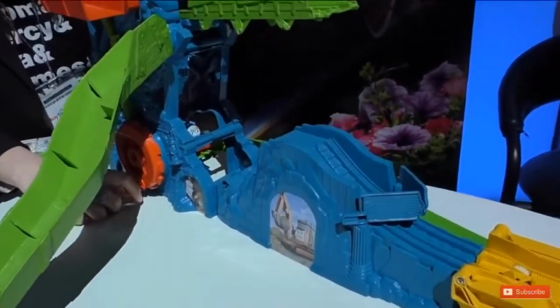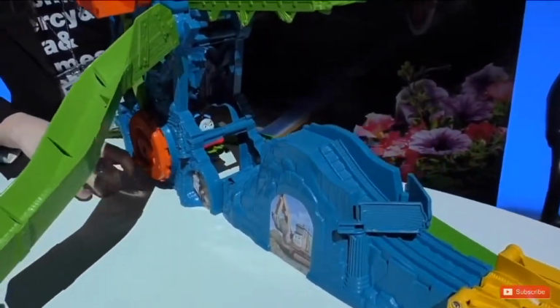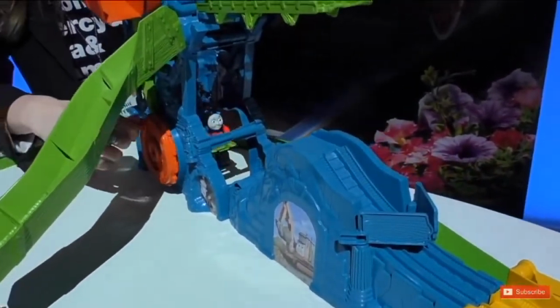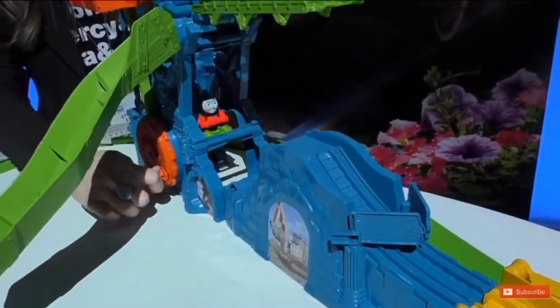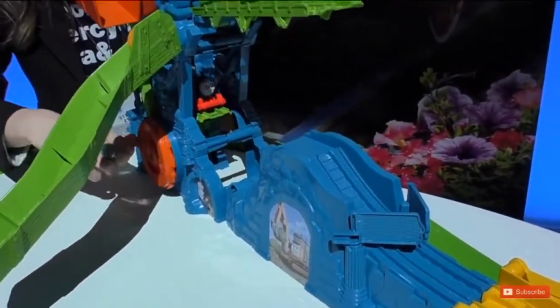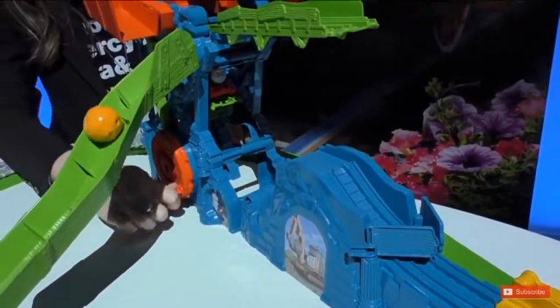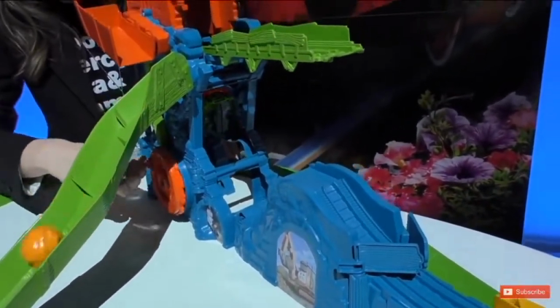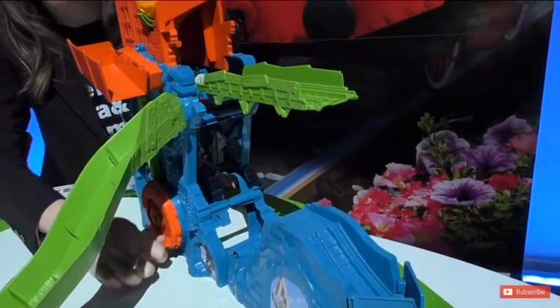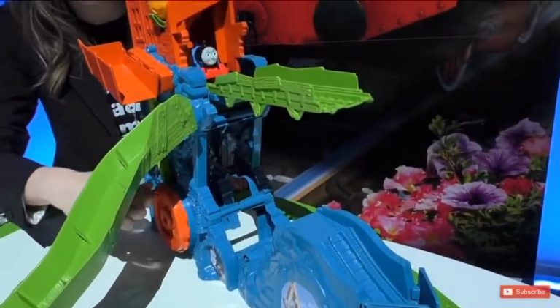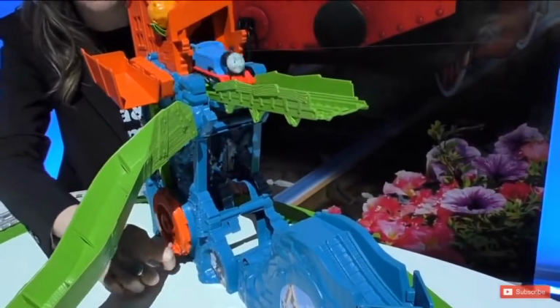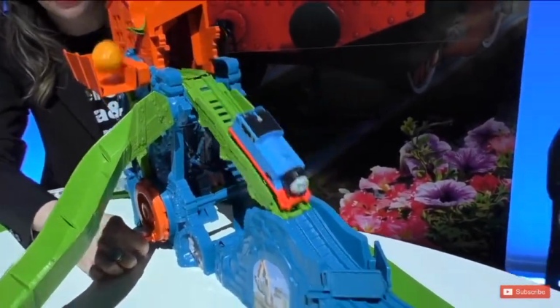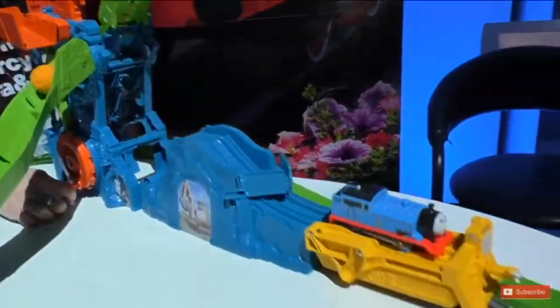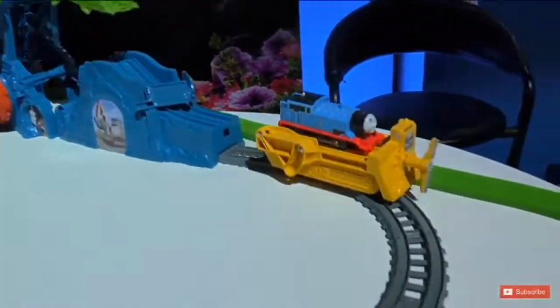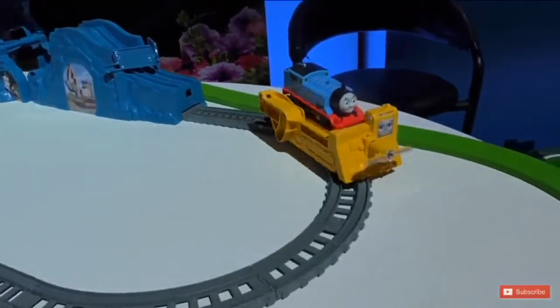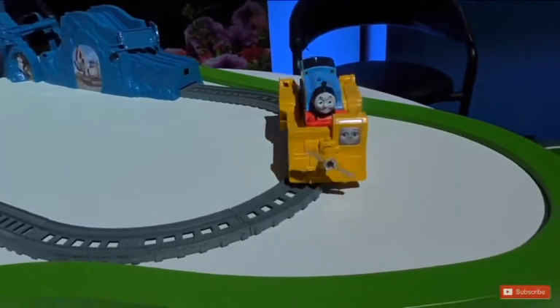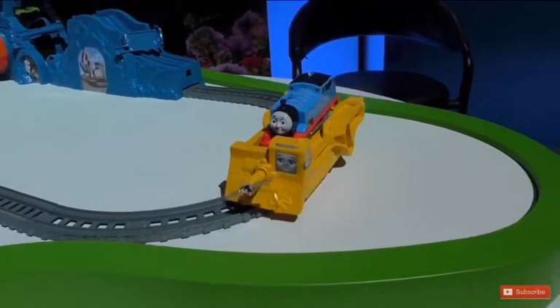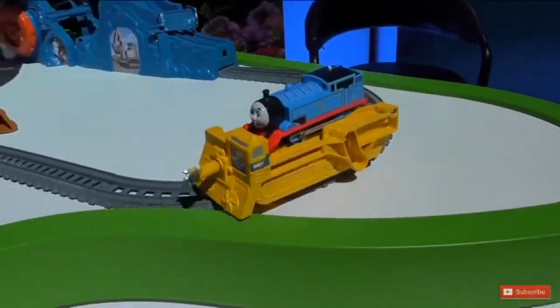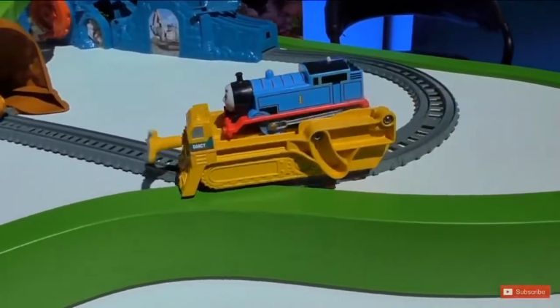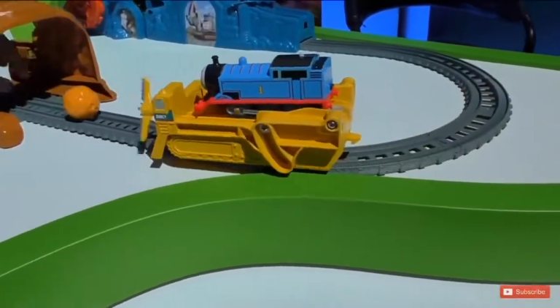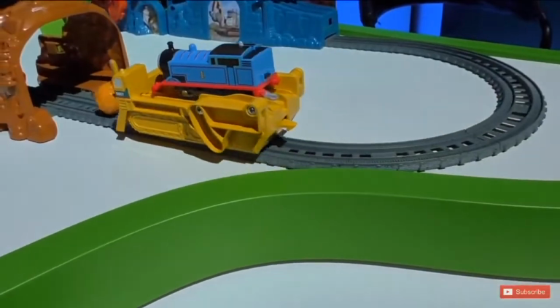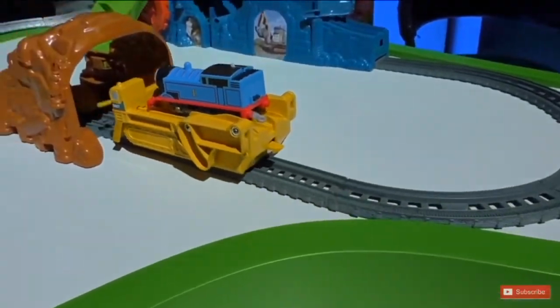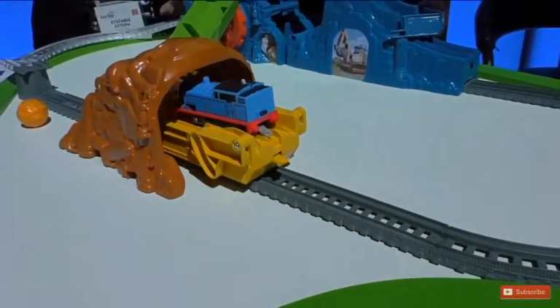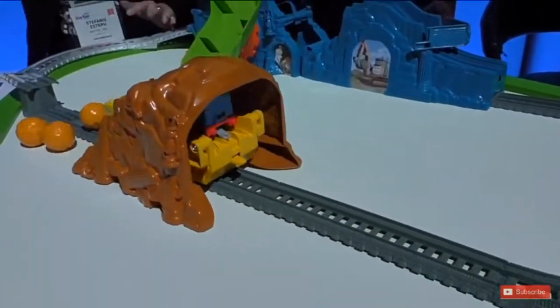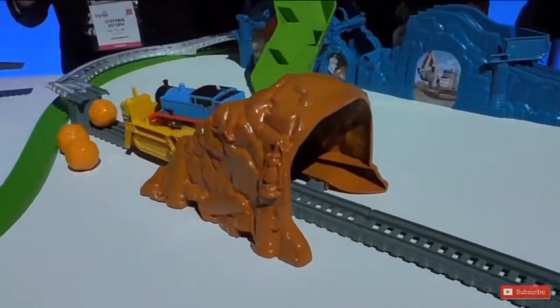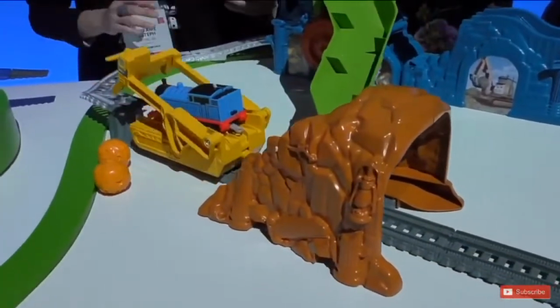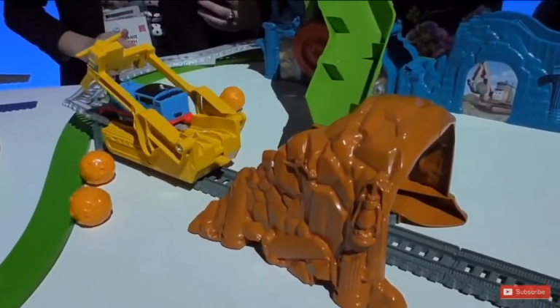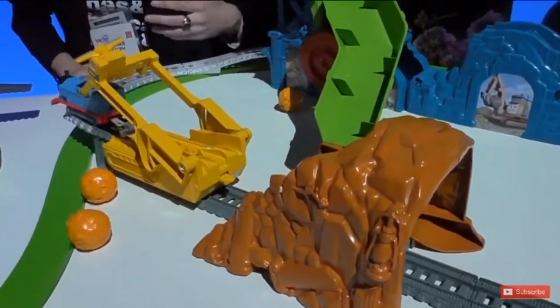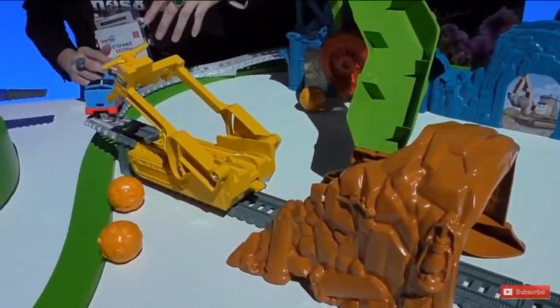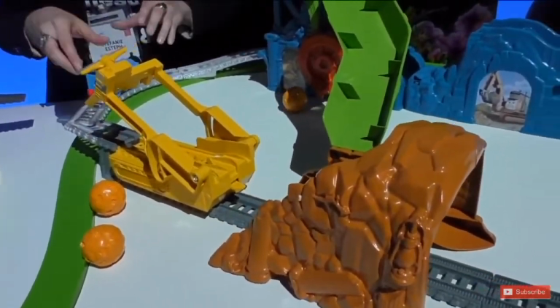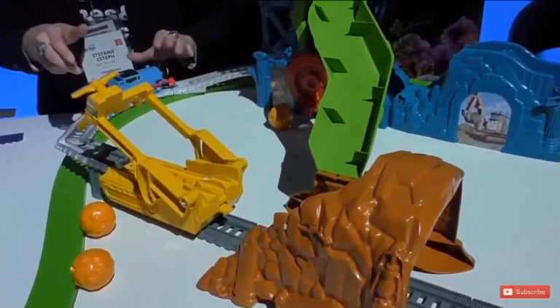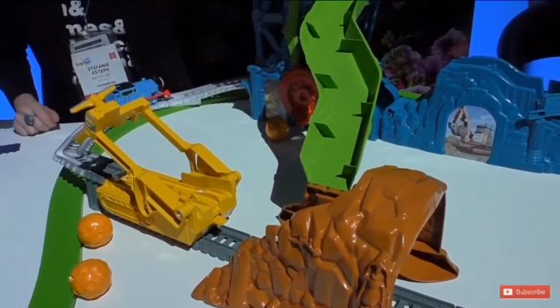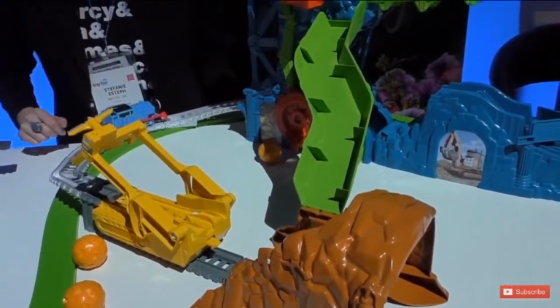You have to use this kid power to crank and send him up the lift, but then the boulders come crashing down onto the track. Darcy's here to save the day — Thomas' engine powers her along the track, and then she blasts the boulders out of the way with her propeller, and Thomas makes it safe.